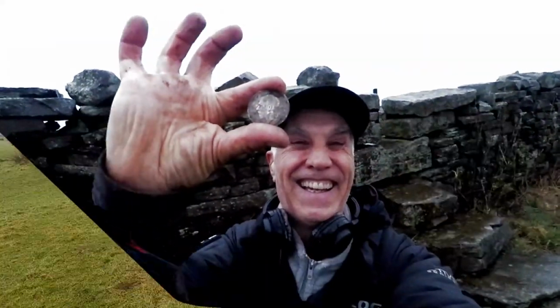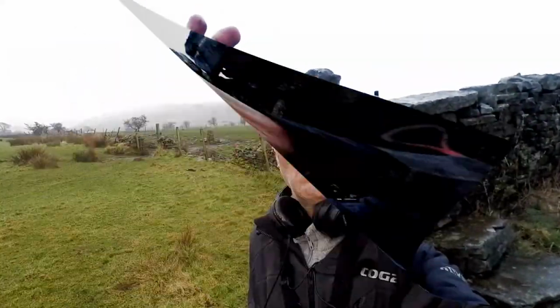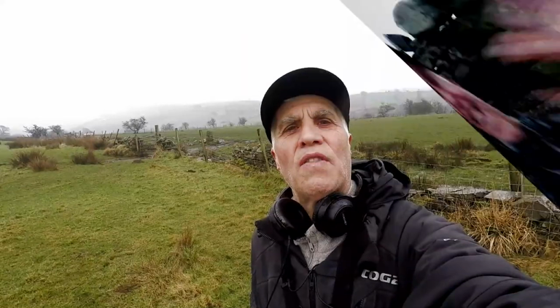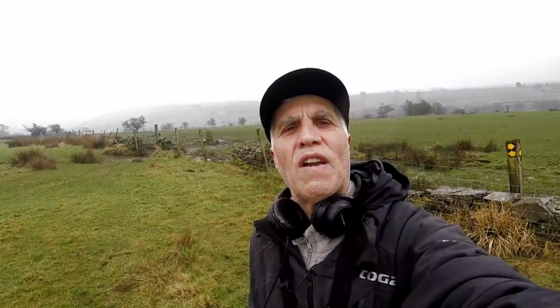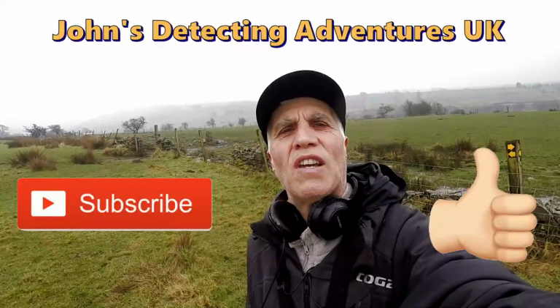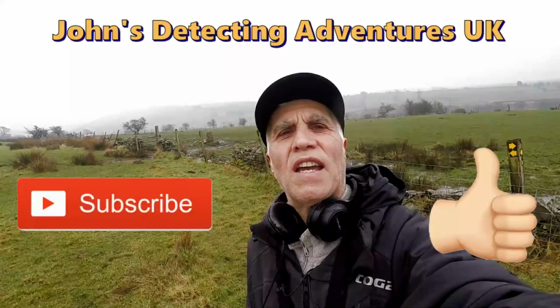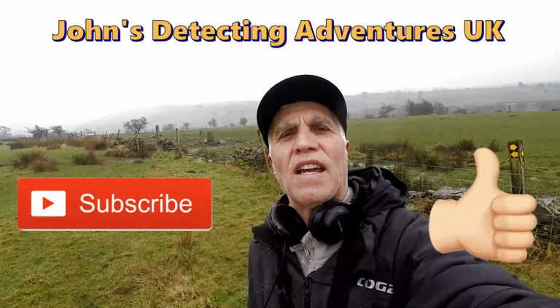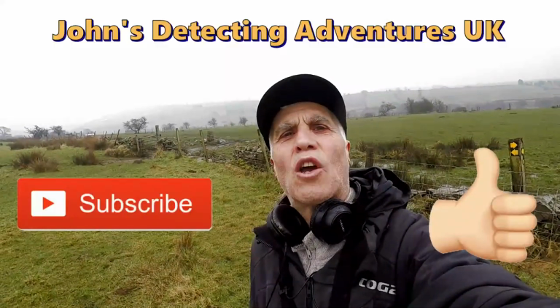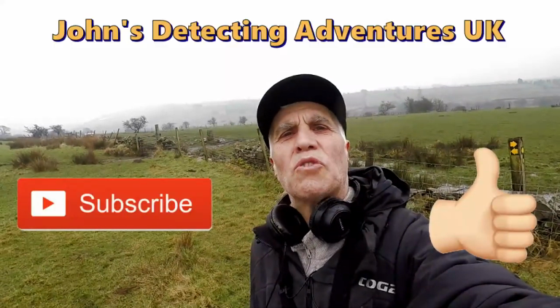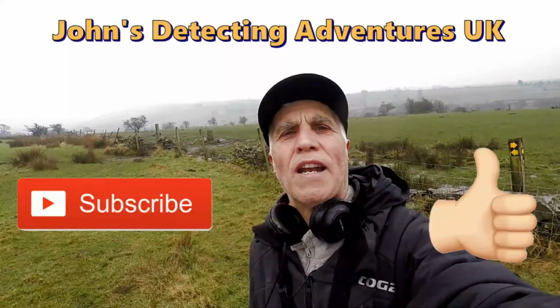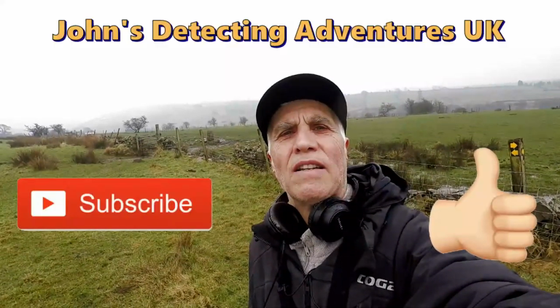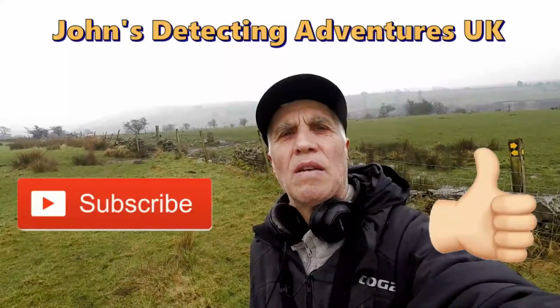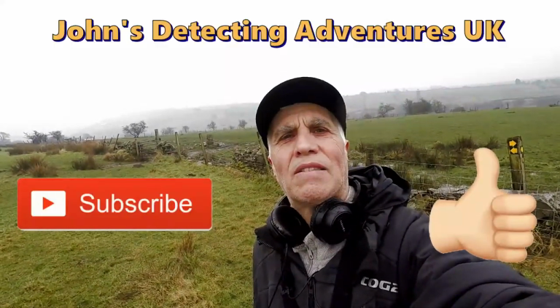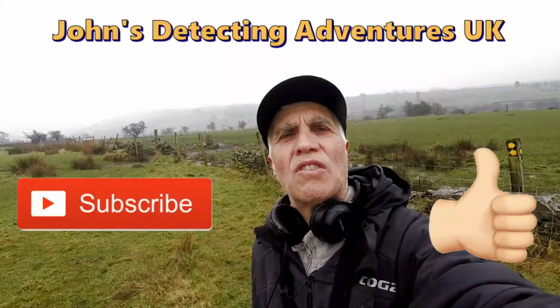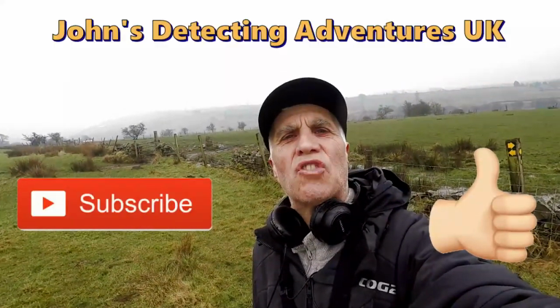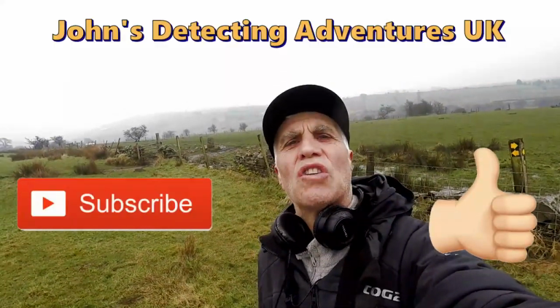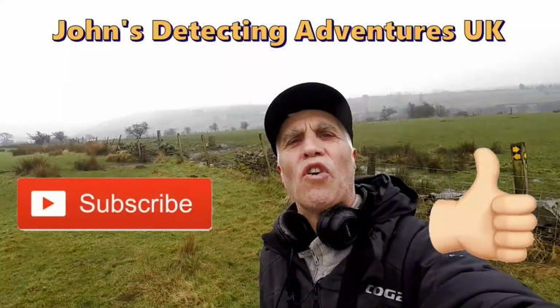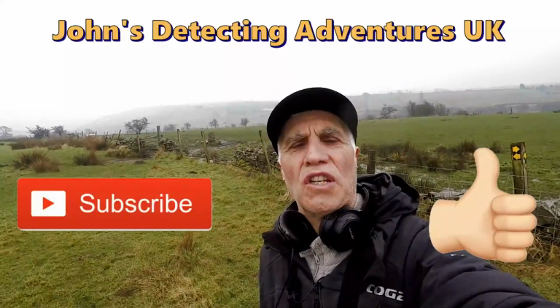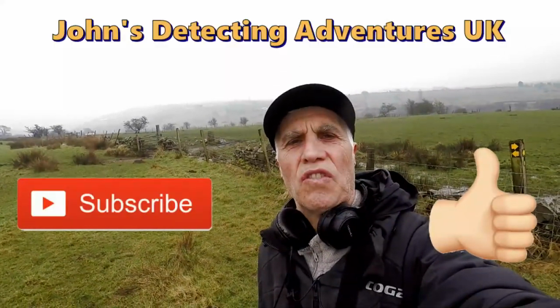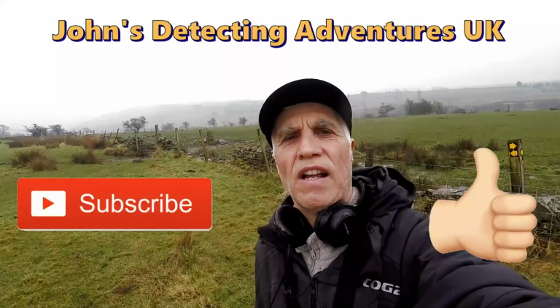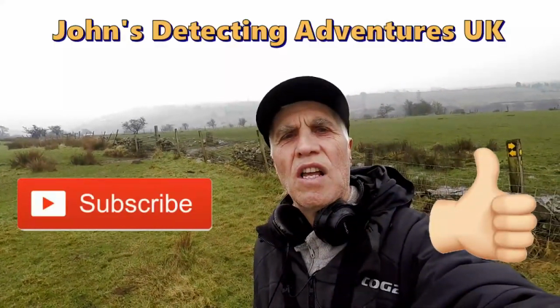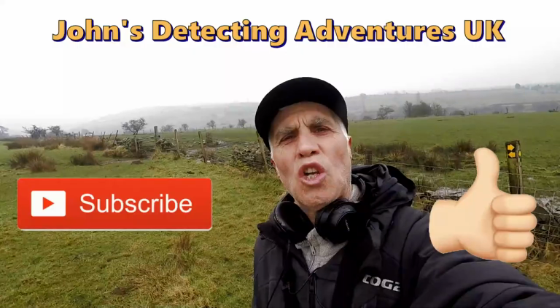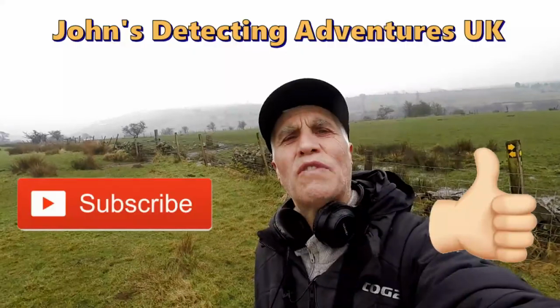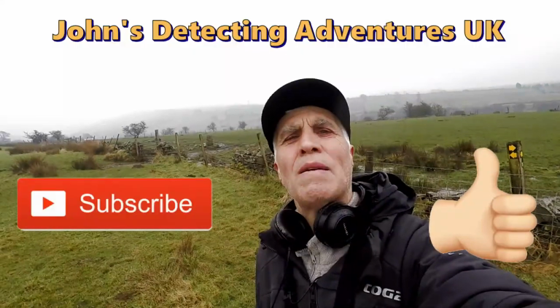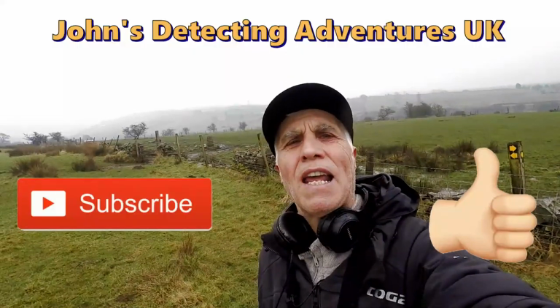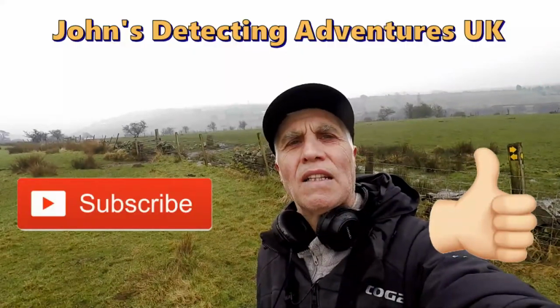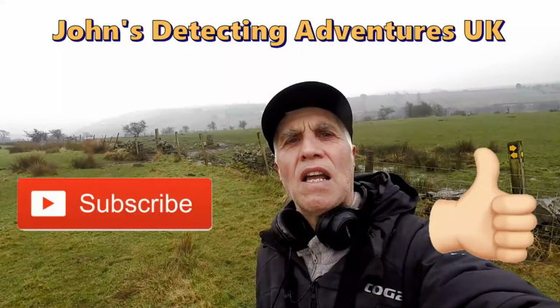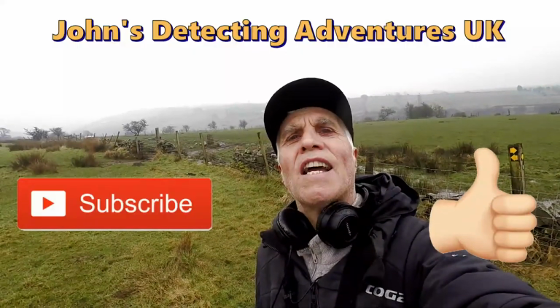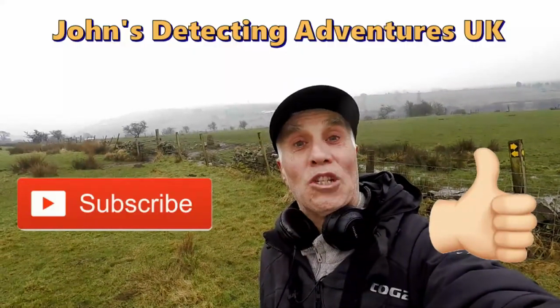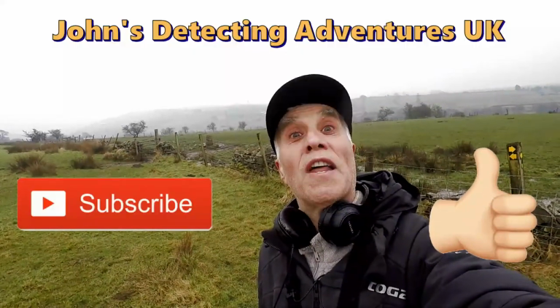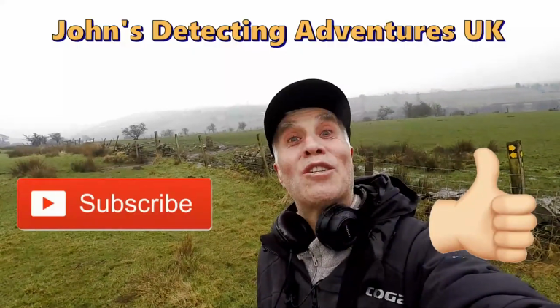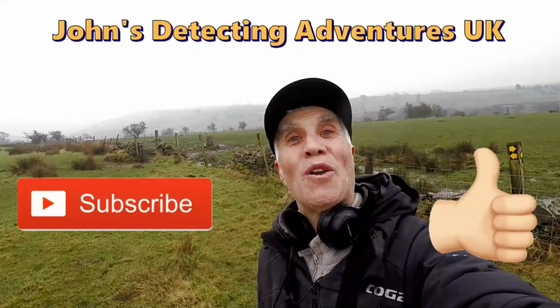Another great day comes to an end — out in the field and searching for history. Loved every minute. Catch you on the next one.